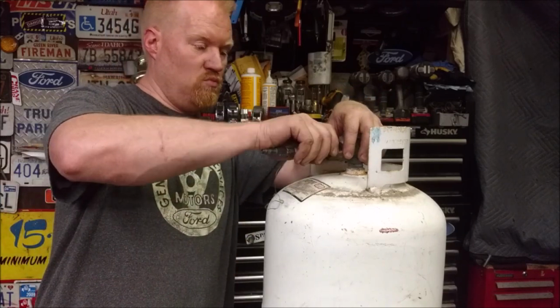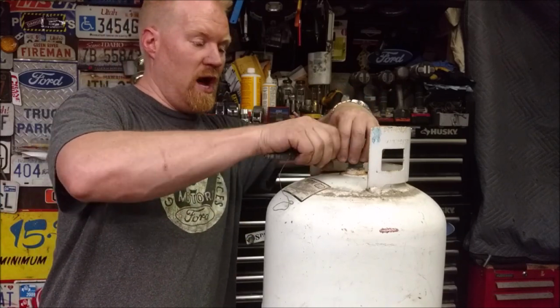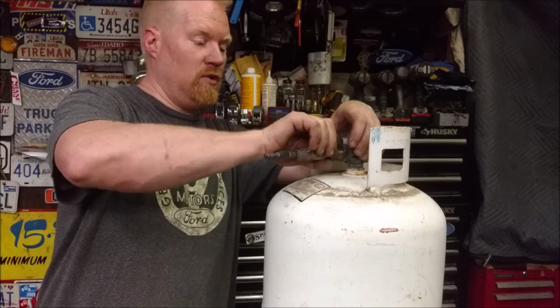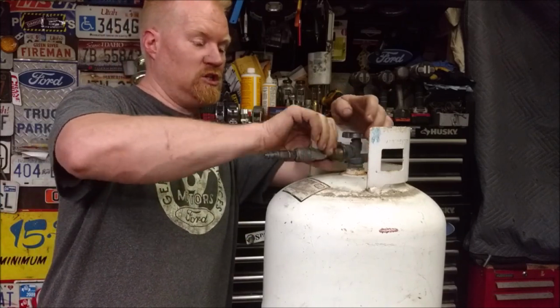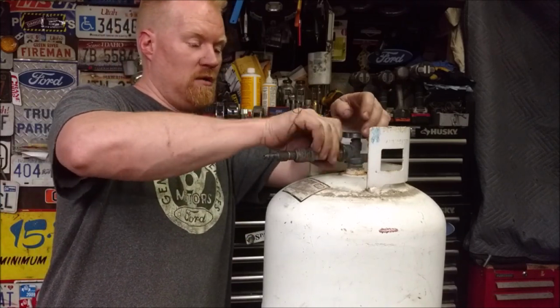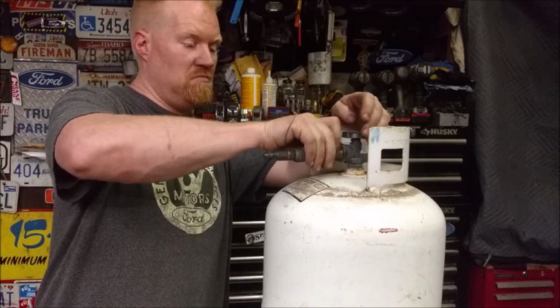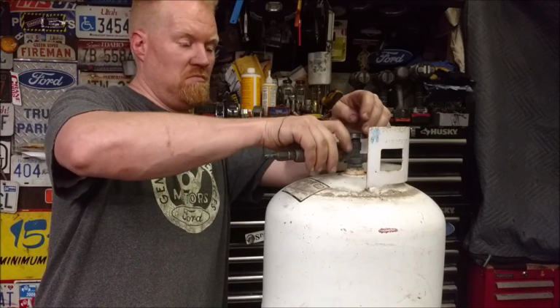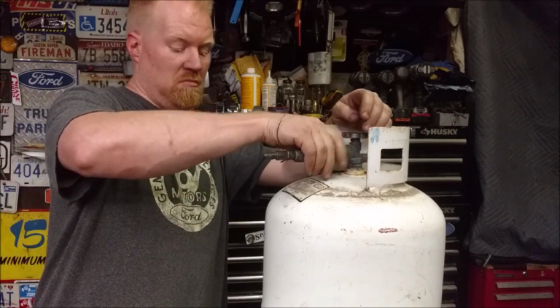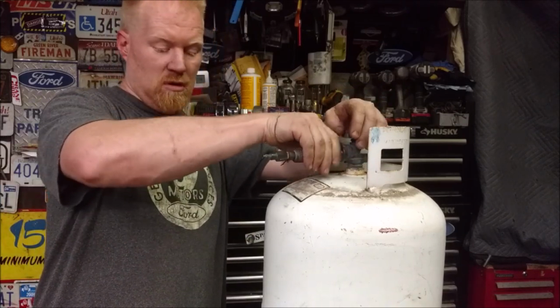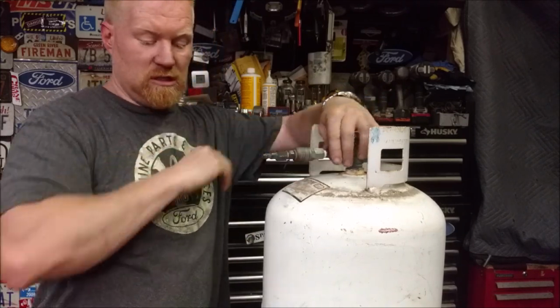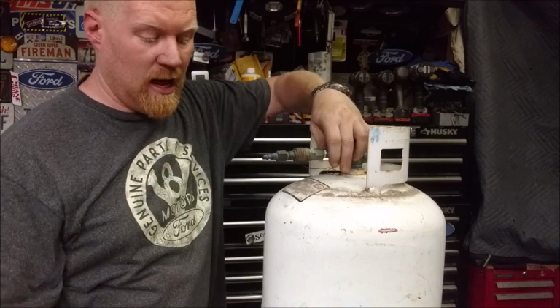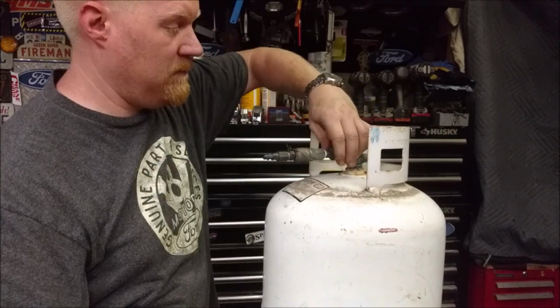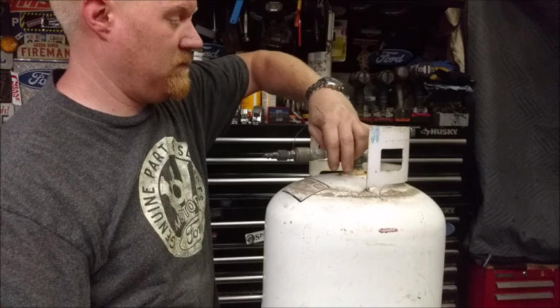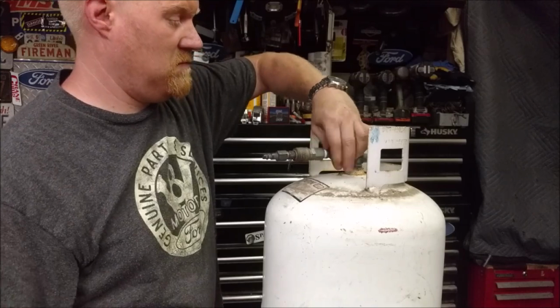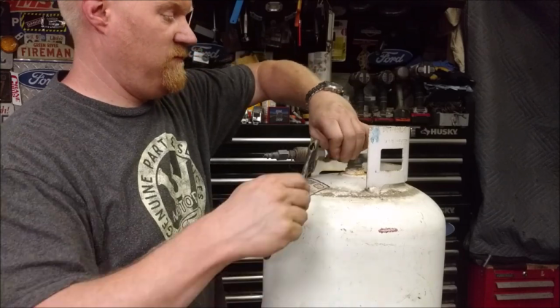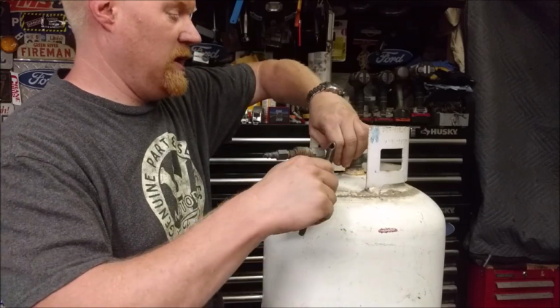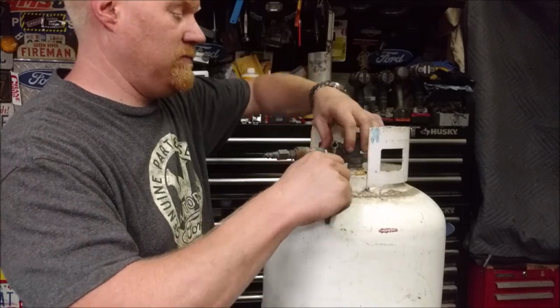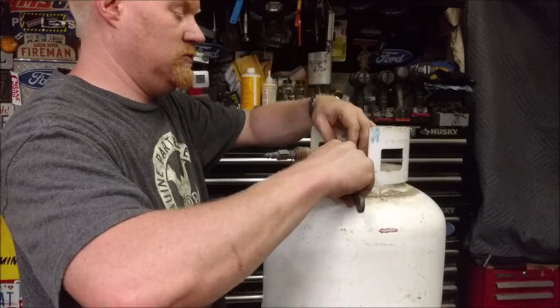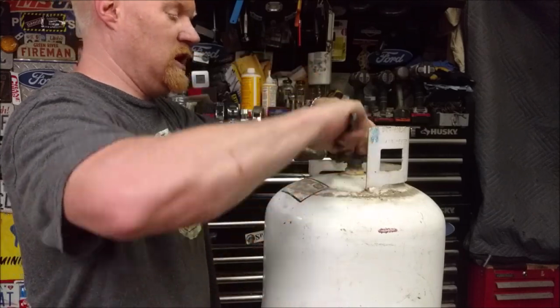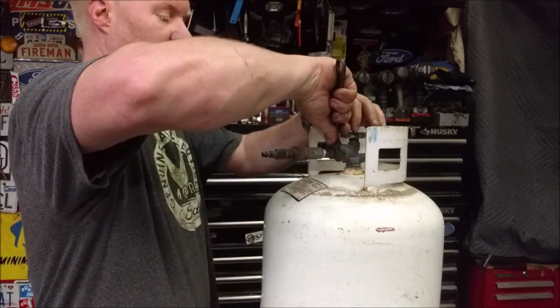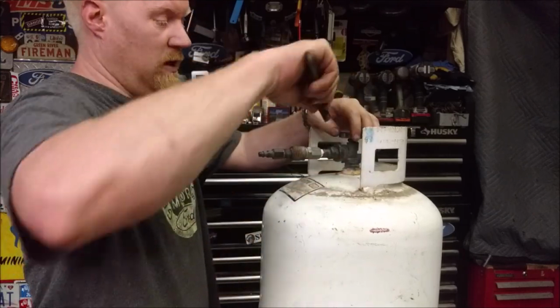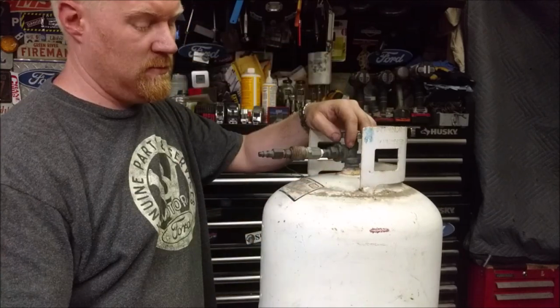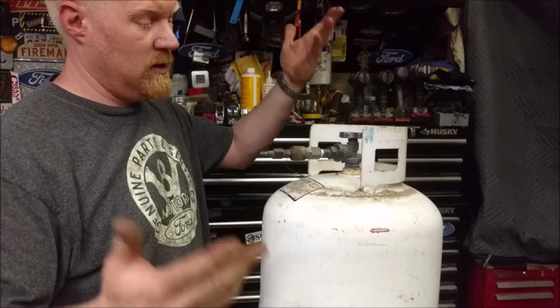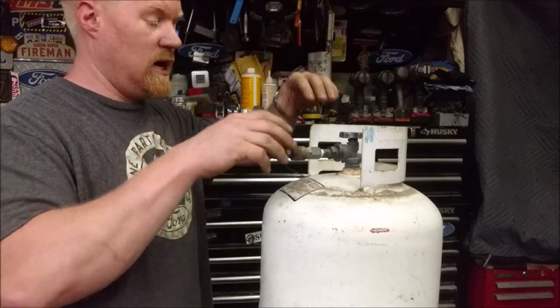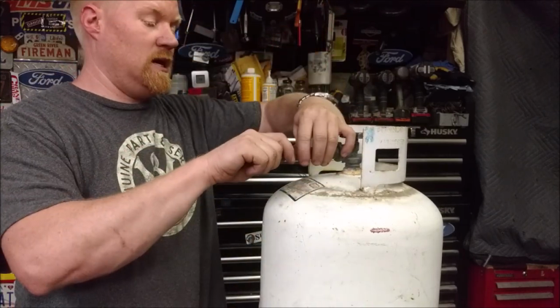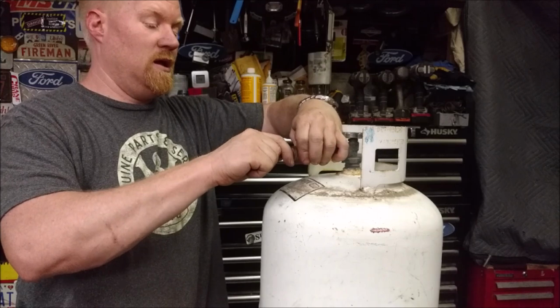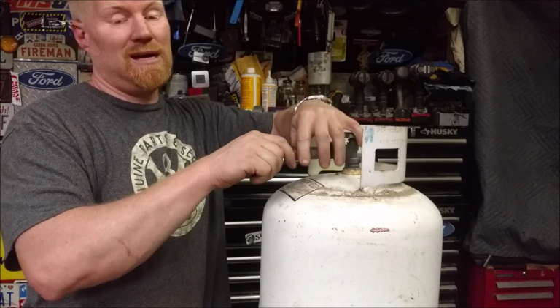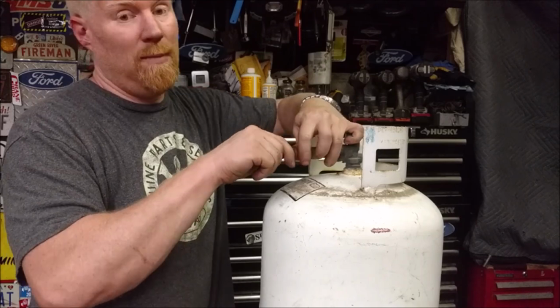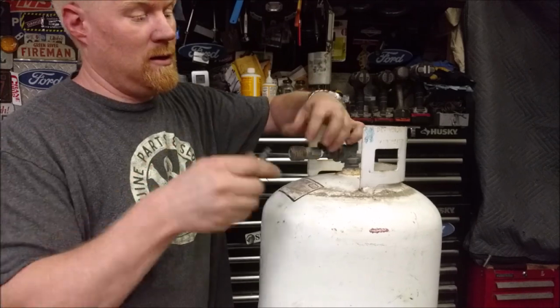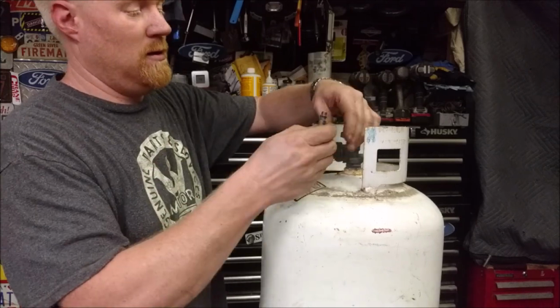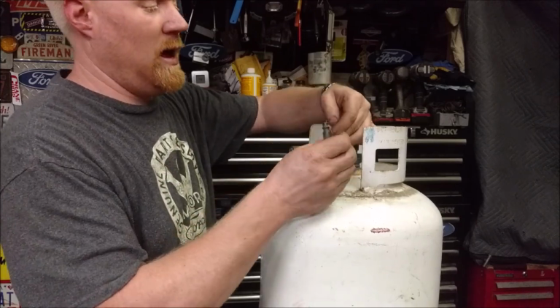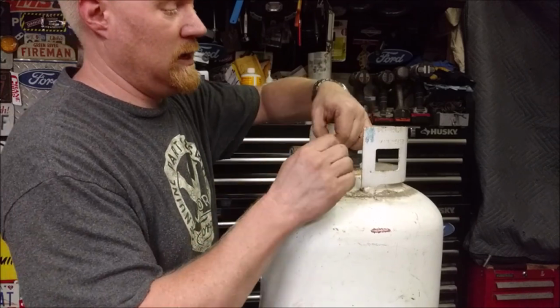That's it — we're done. Hook this fitting to it, snug it up, fill it up, exhaust it, fill it up, exhaust it. That's how I make my air tanks.